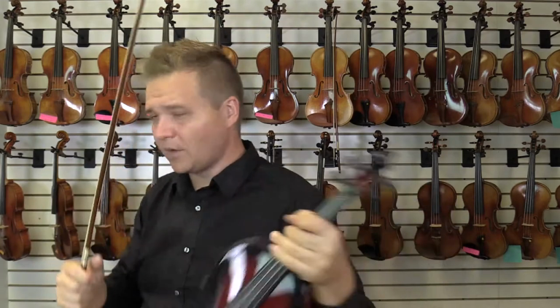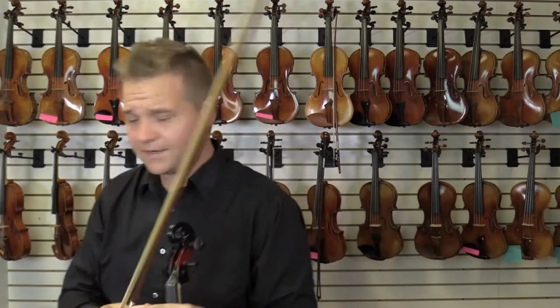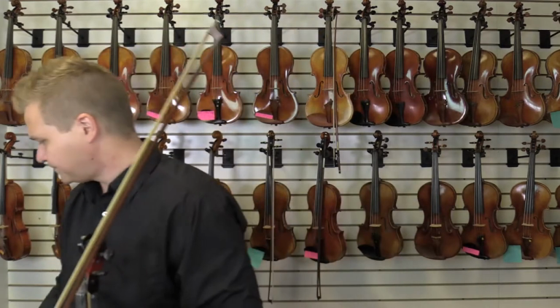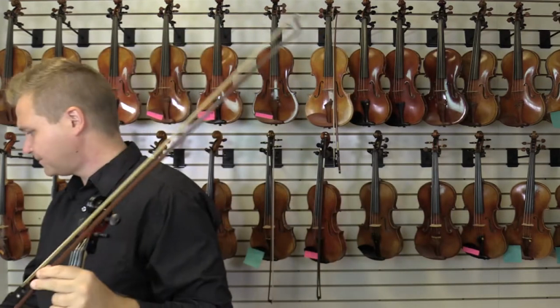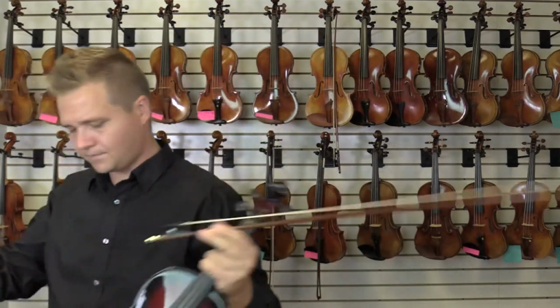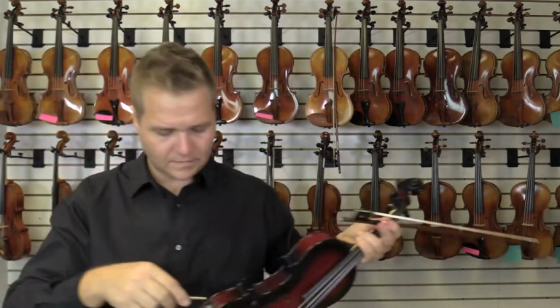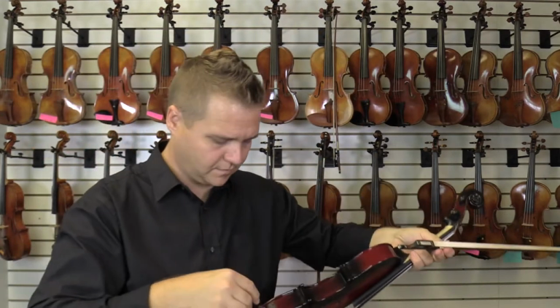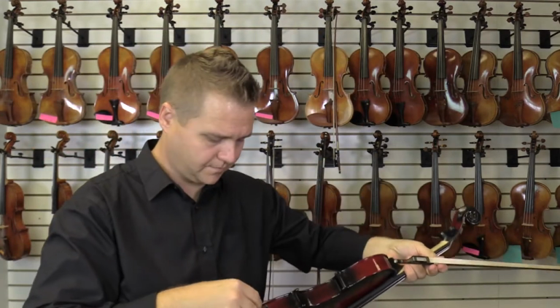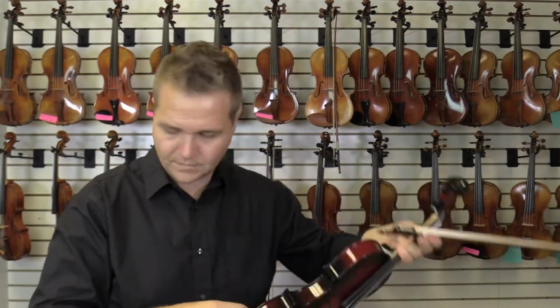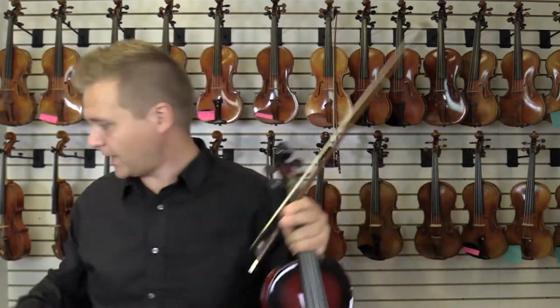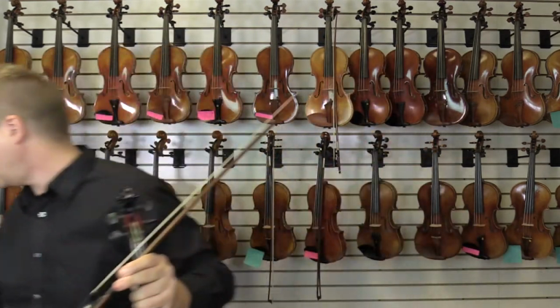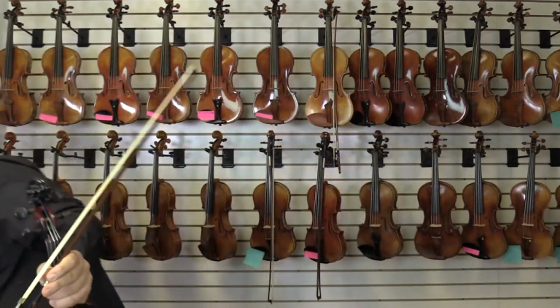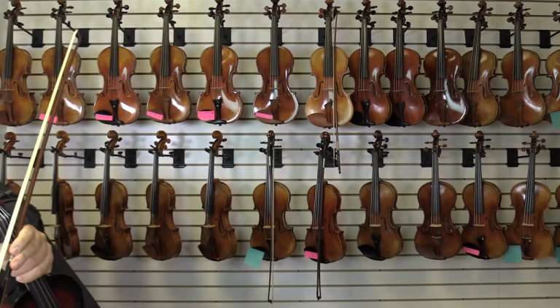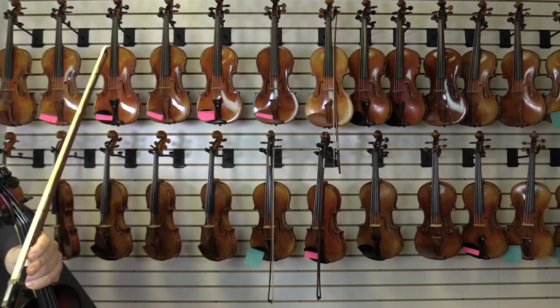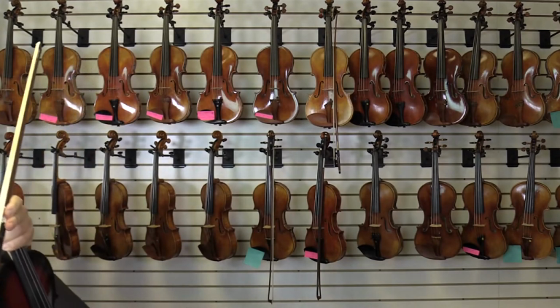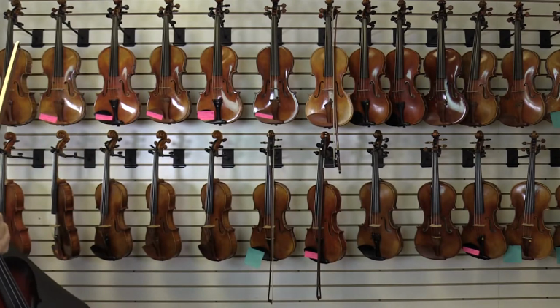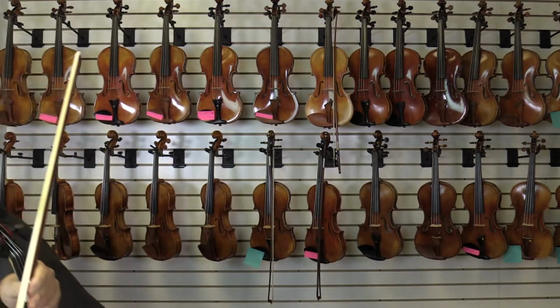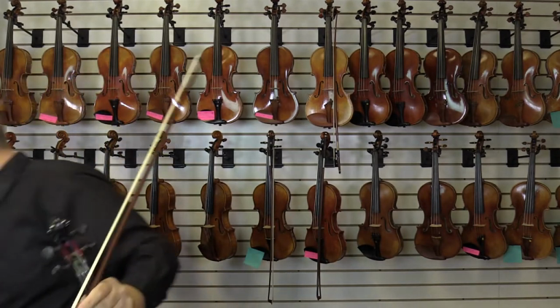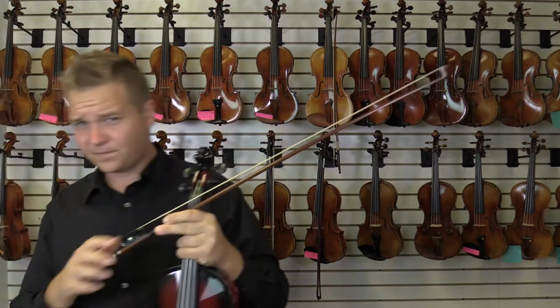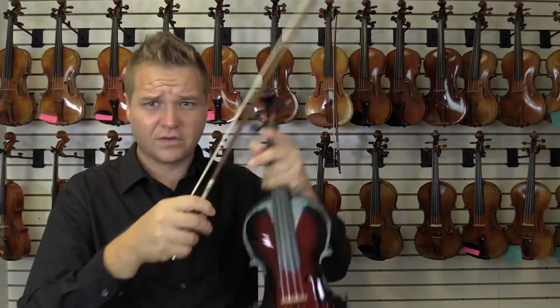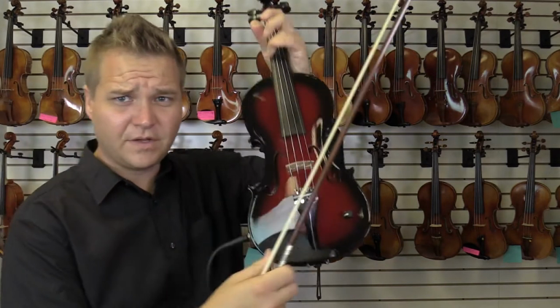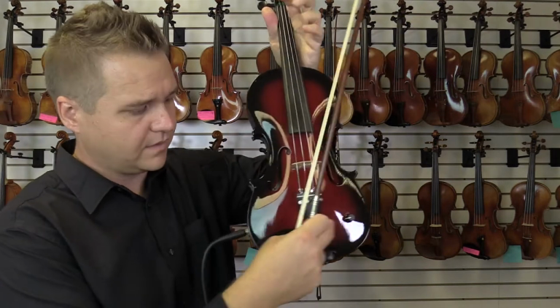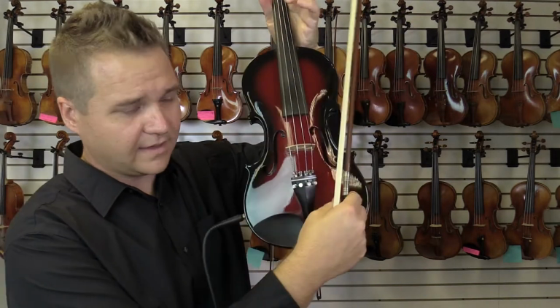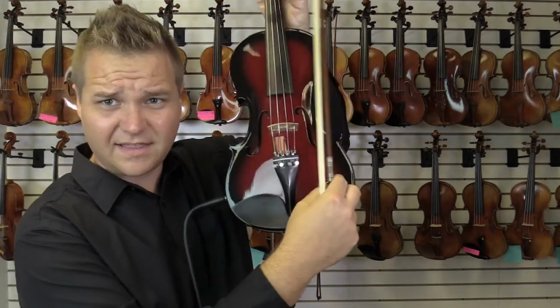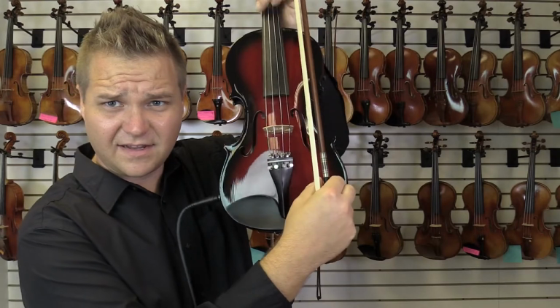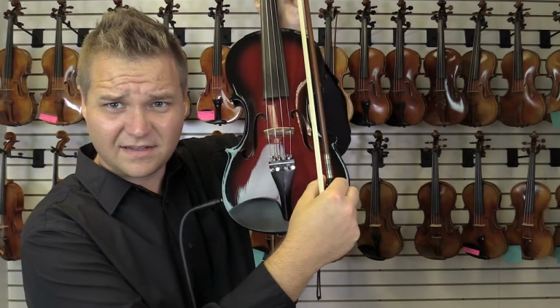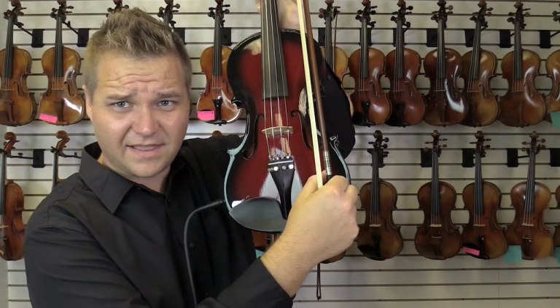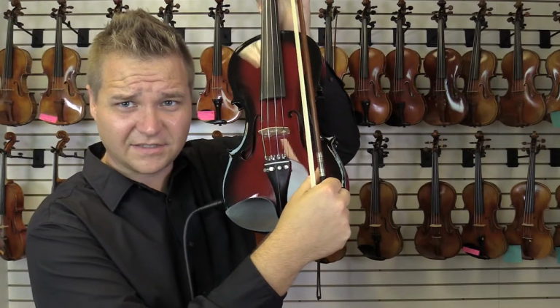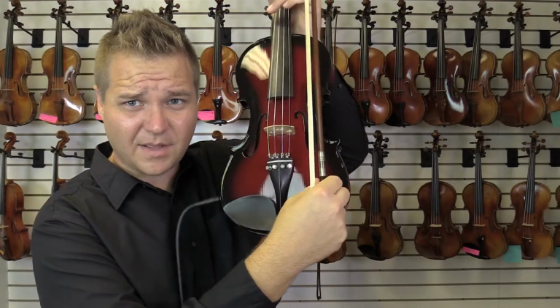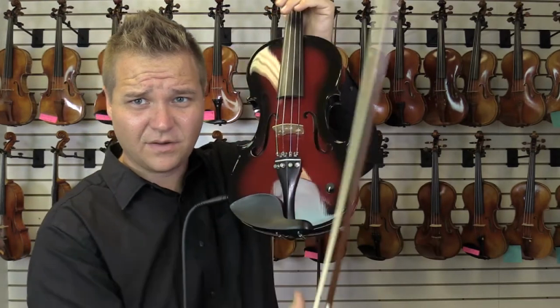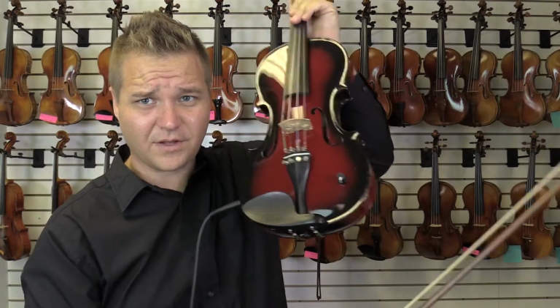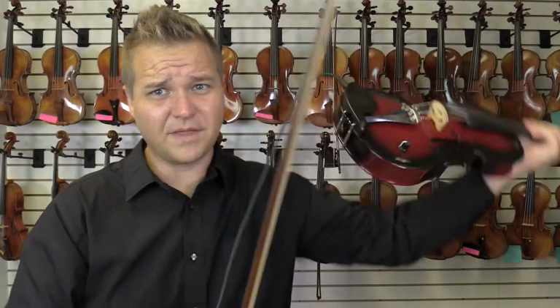I'll plug it in now. Turn my amp on. Okay. So now you can hear nothing, nothing, nothing, nothing — and then start to turn it up with the volume knob there.